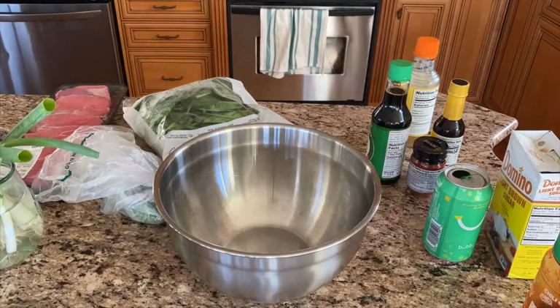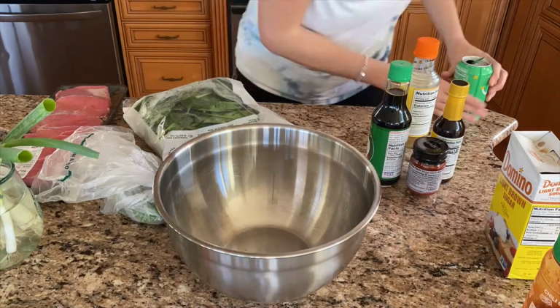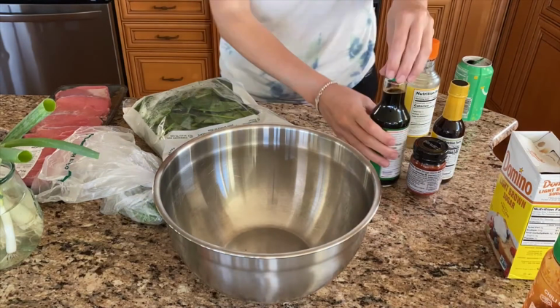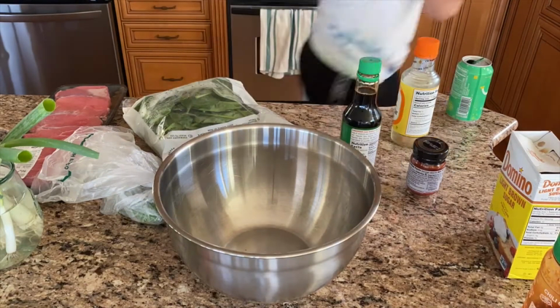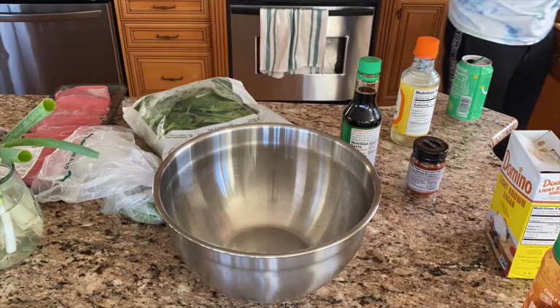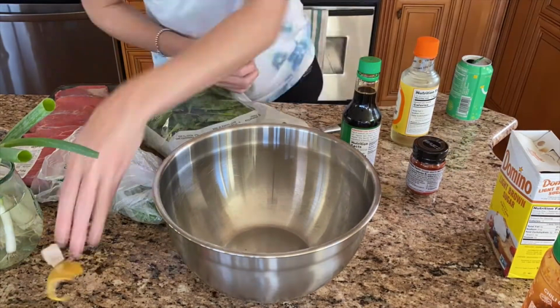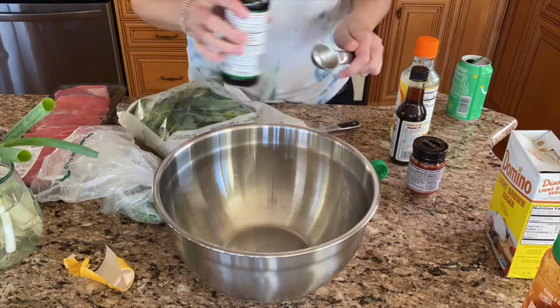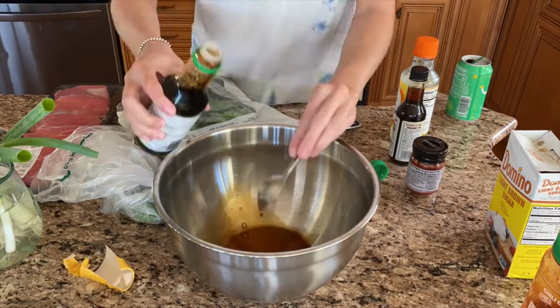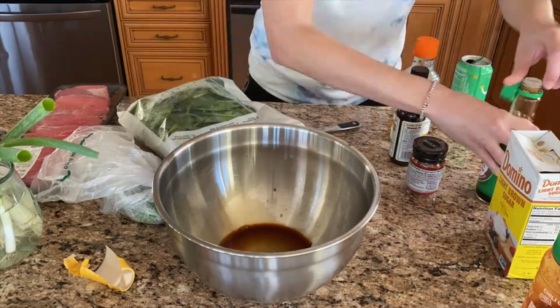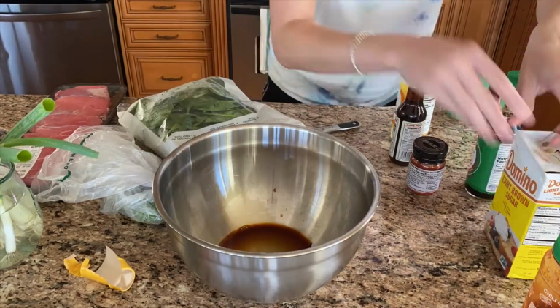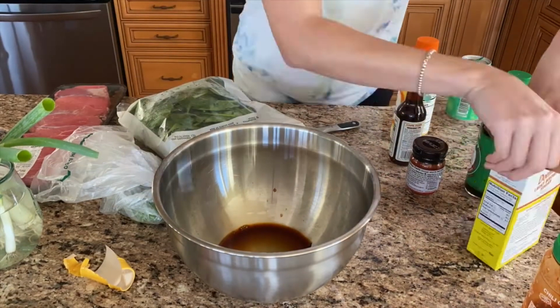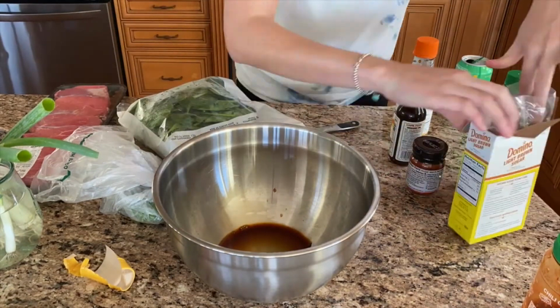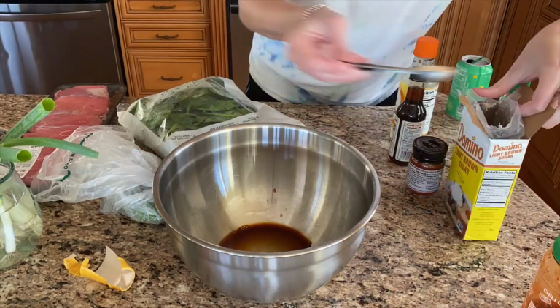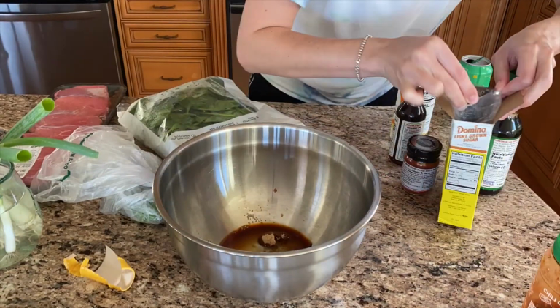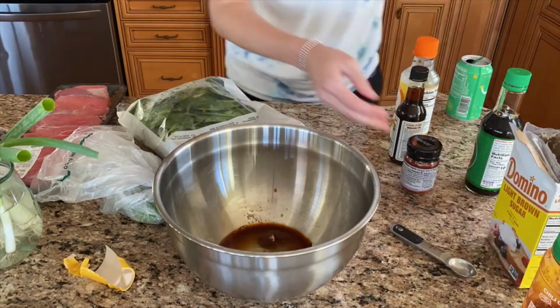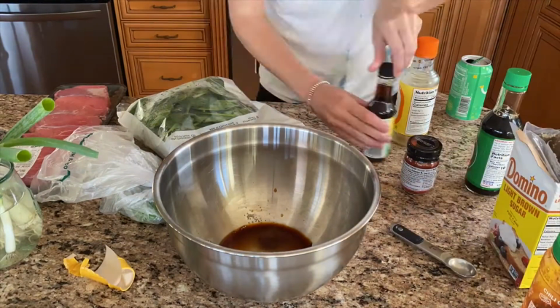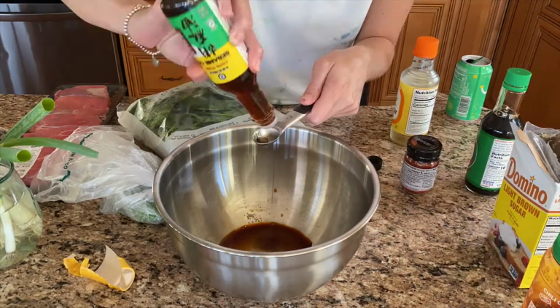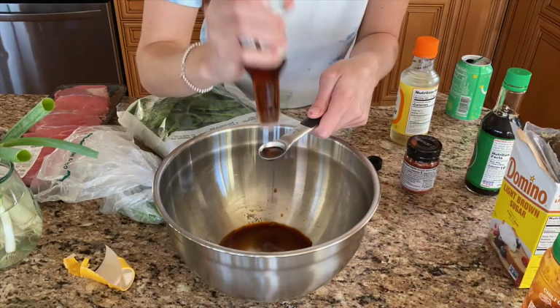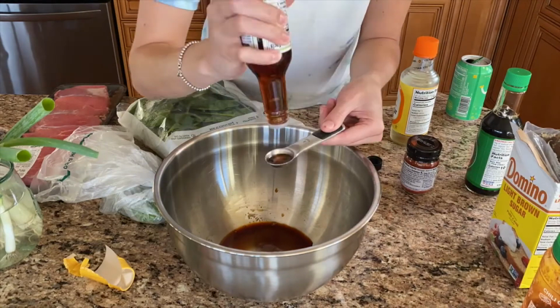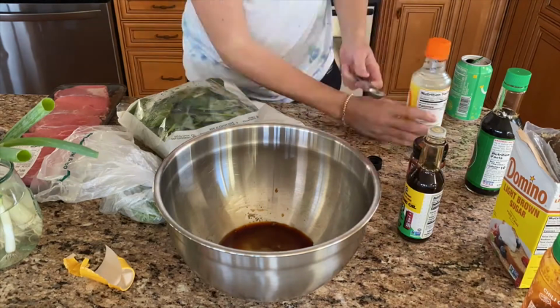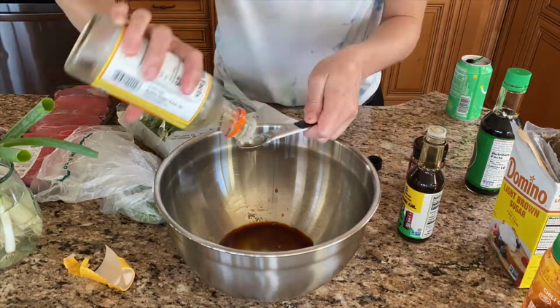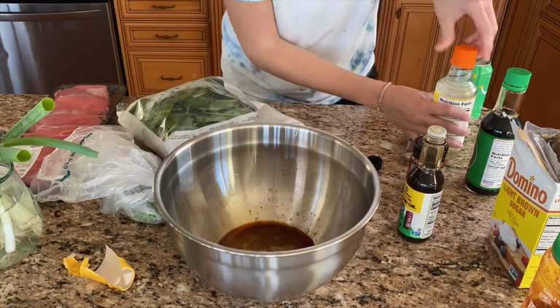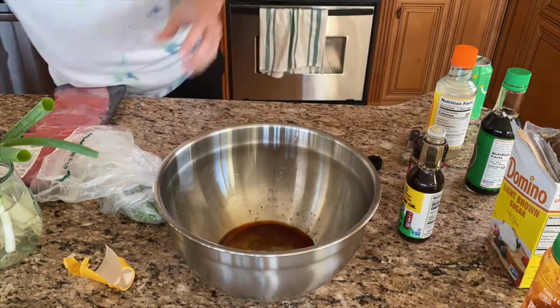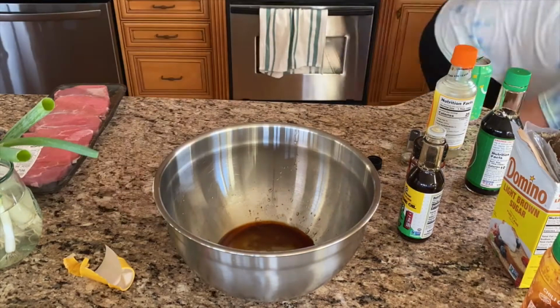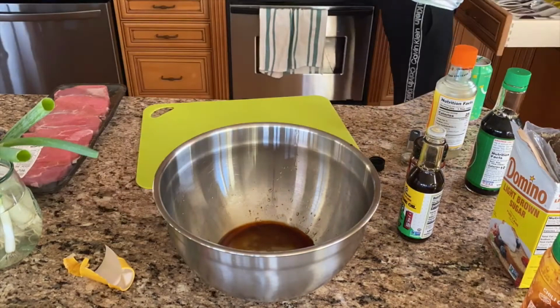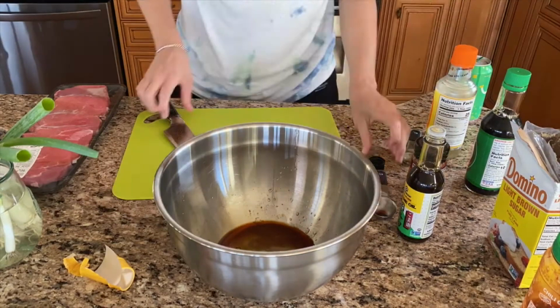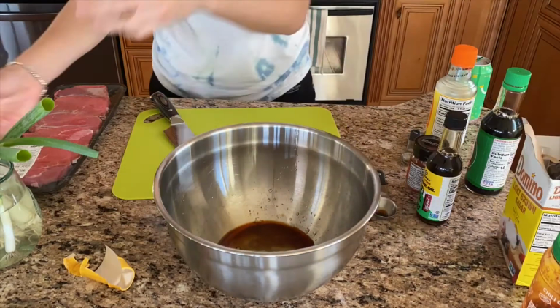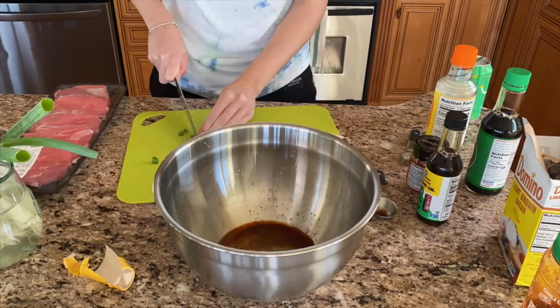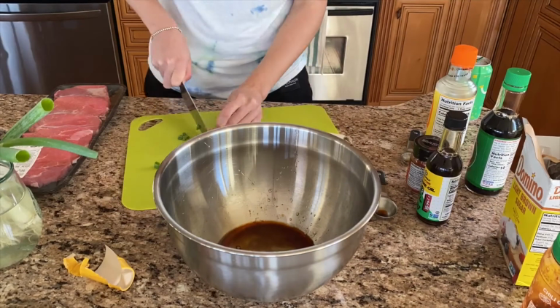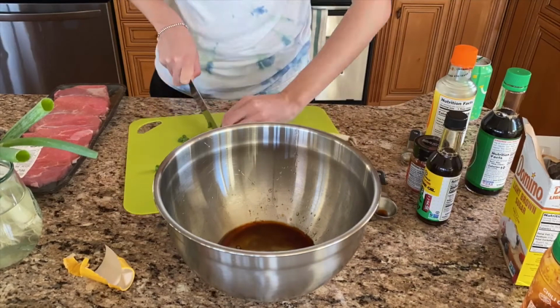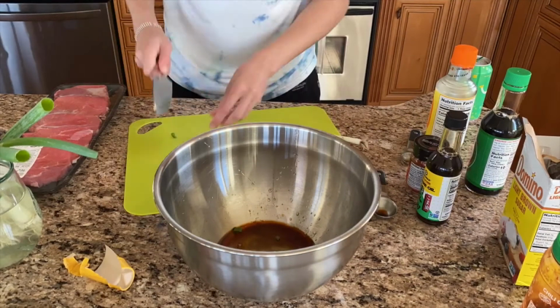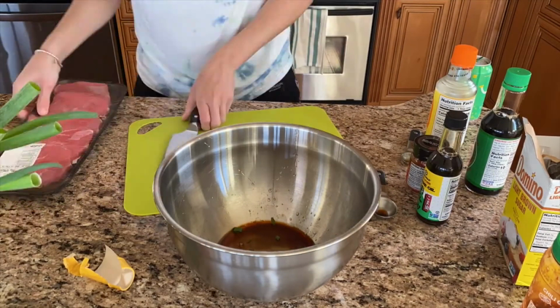For this recipe we're going to need thin sliced steak, half a cucumber, spinach, bean sprouts, sunny-side up eggs, shiitake mushrooms, and some sauce.